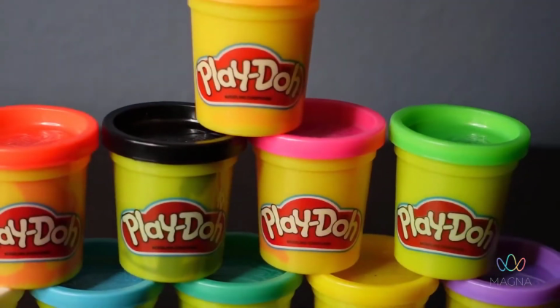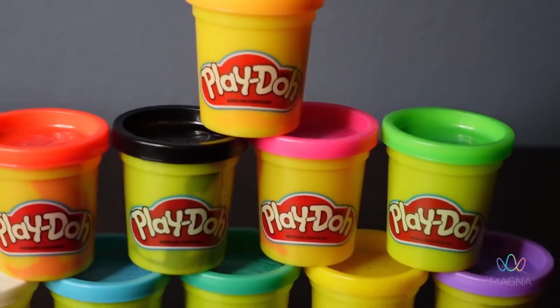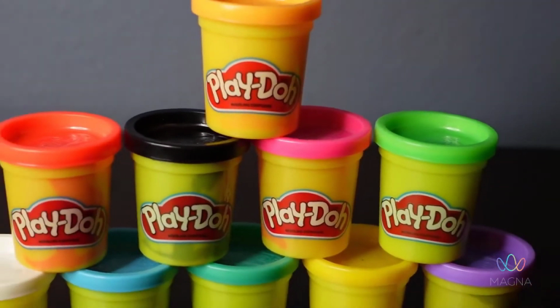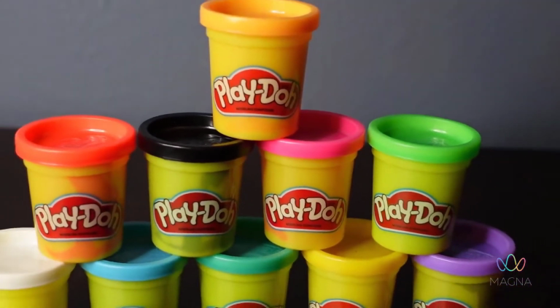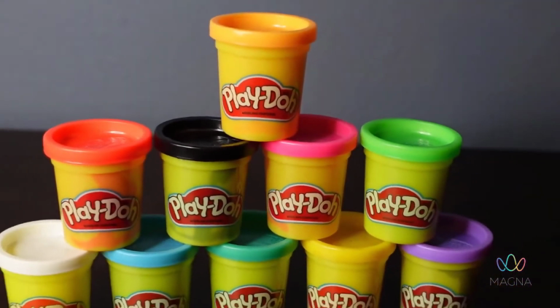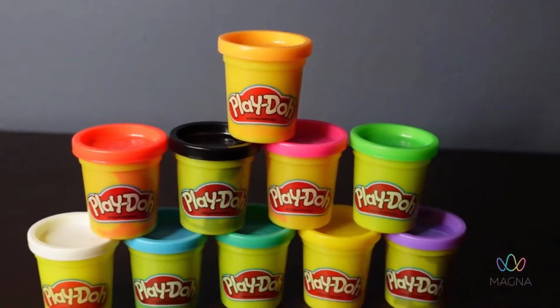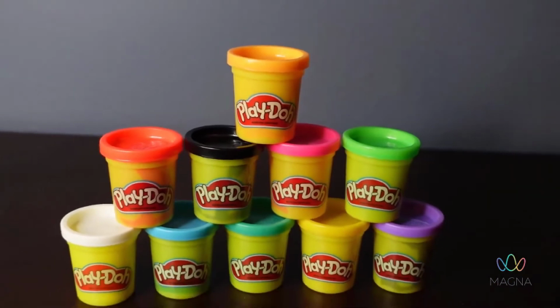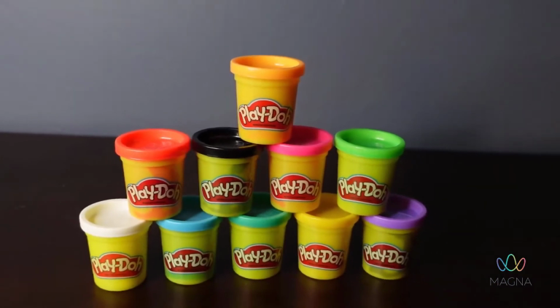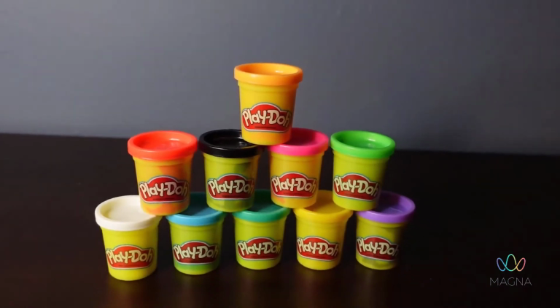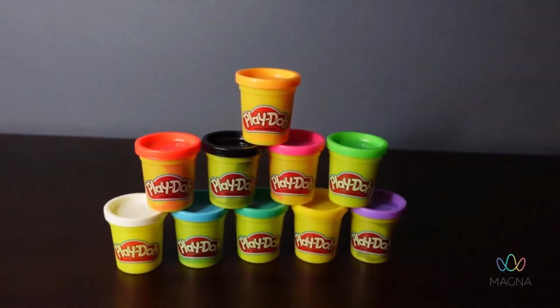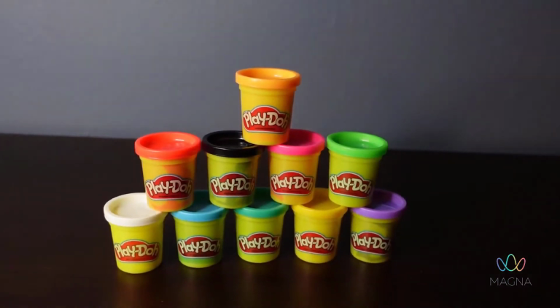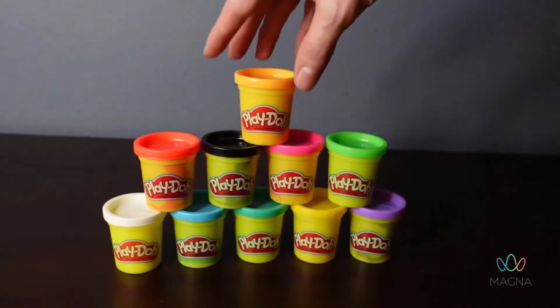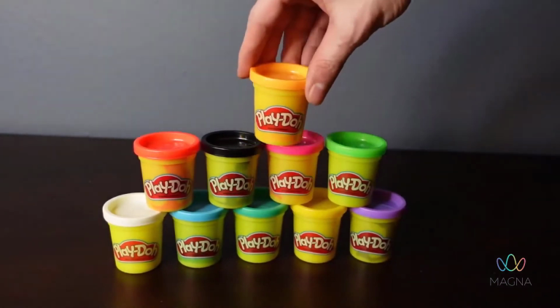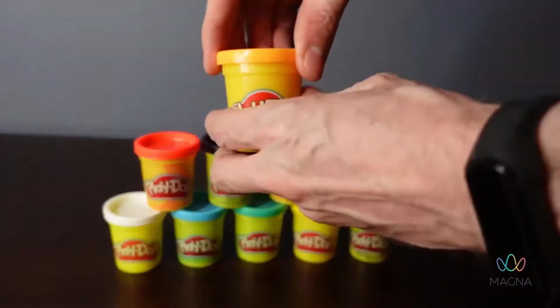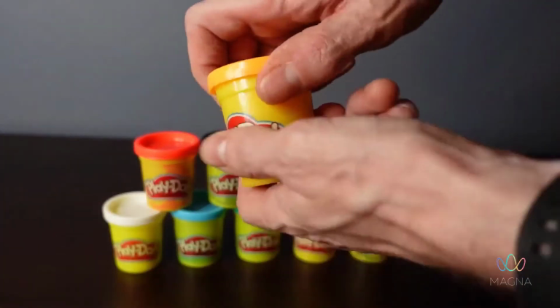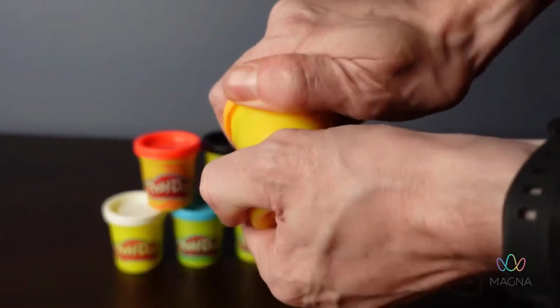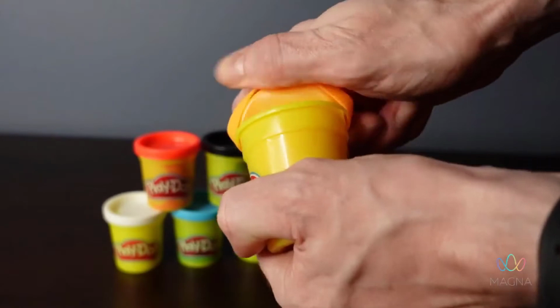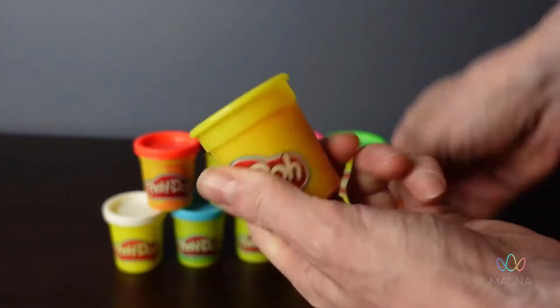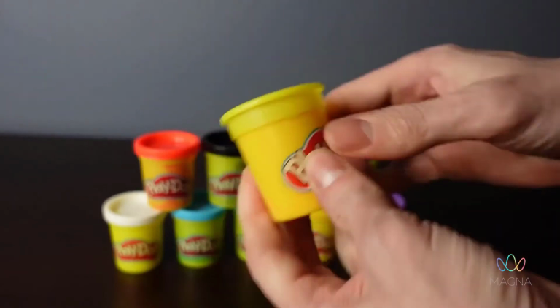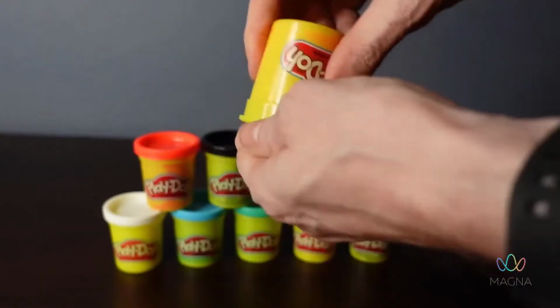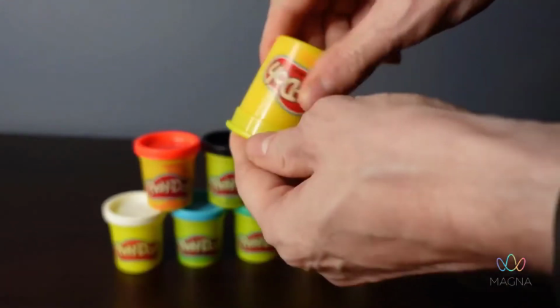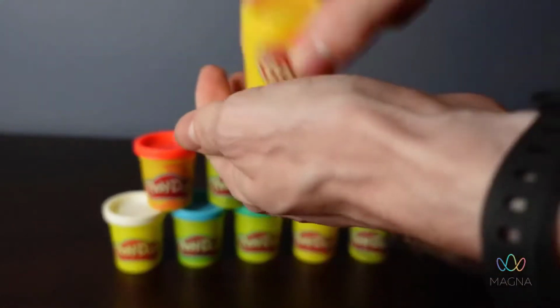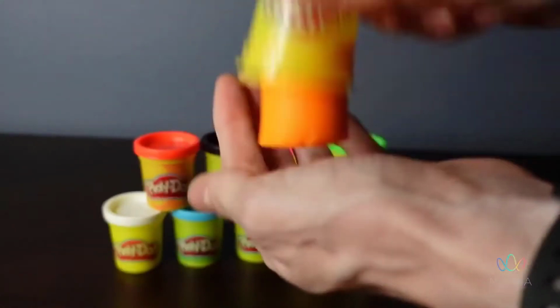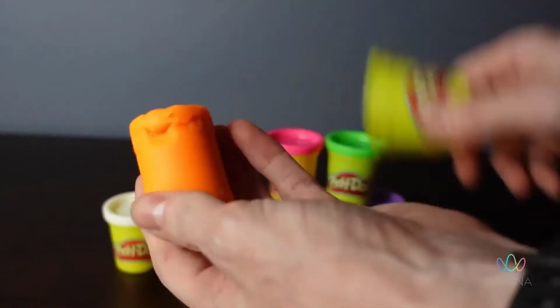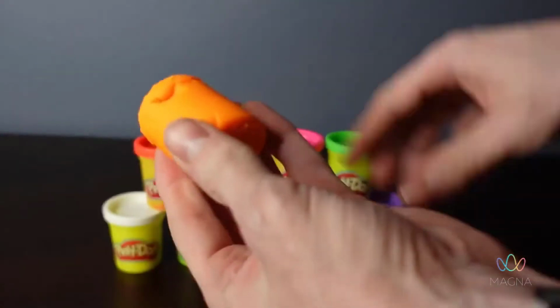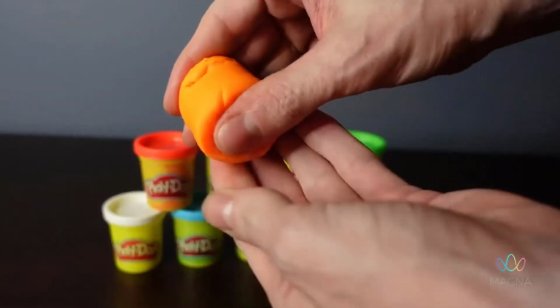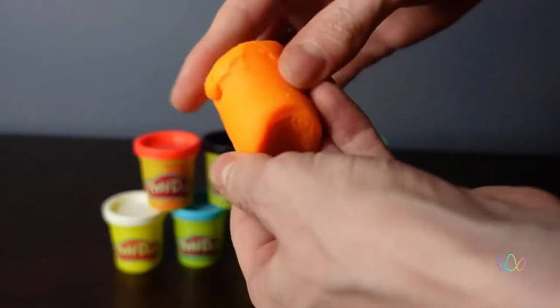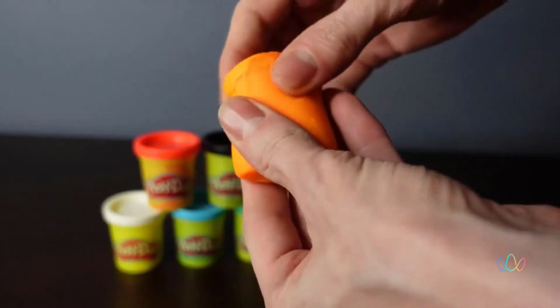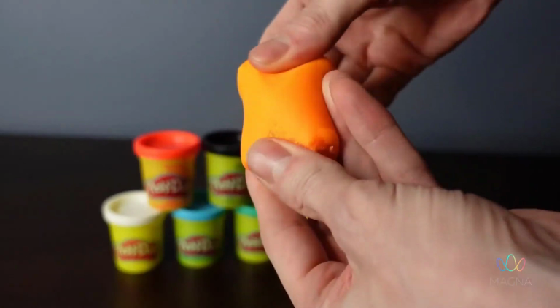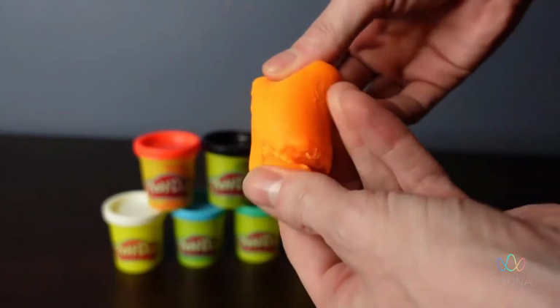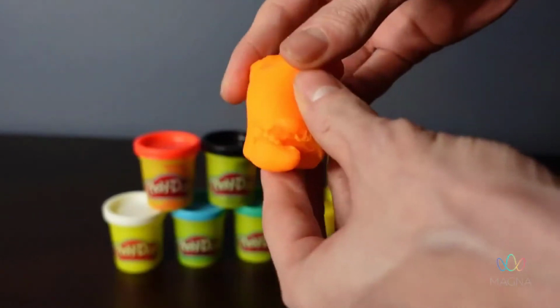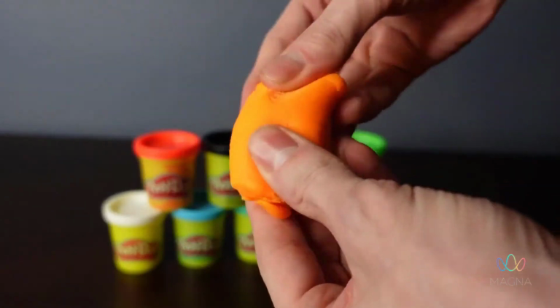This 10-pack of 2-ounce cans from Play-Doh has all your favorite colors in a nice convenient package. This would make a great starter set. These are super, super fun — look at these nice bright vibrant colors you have here.